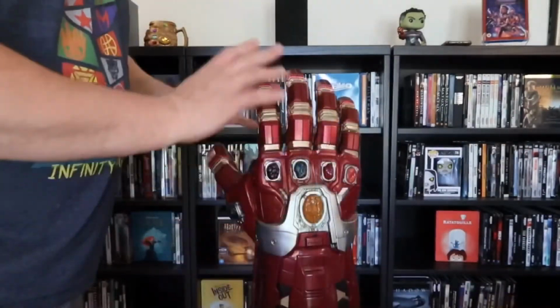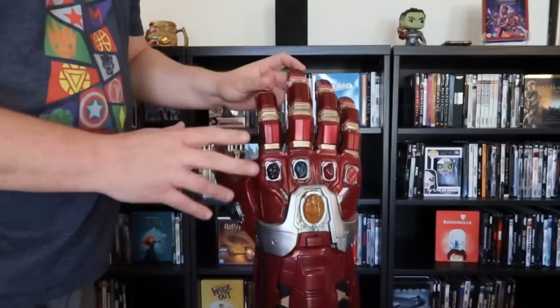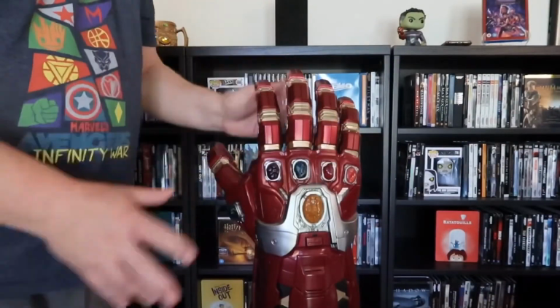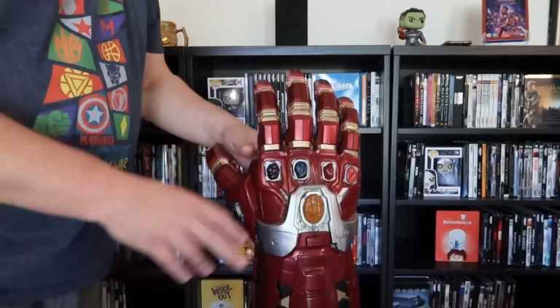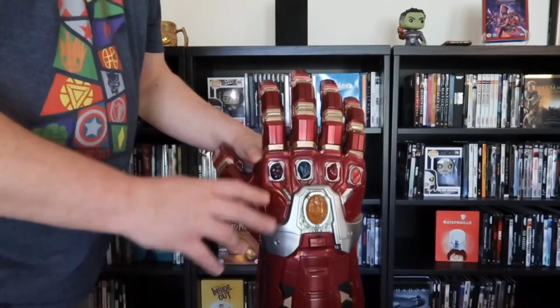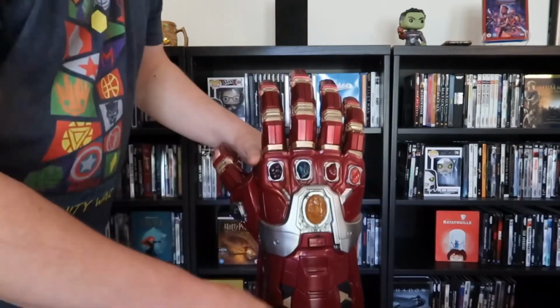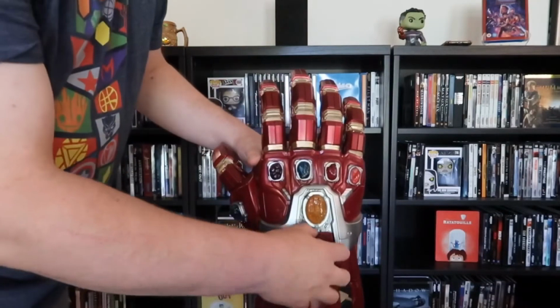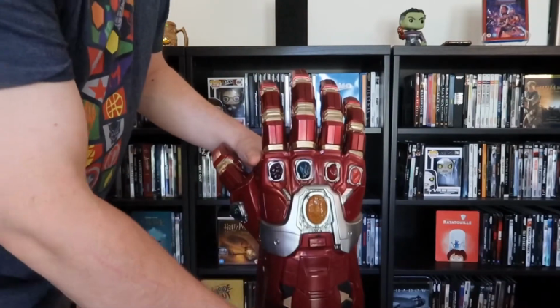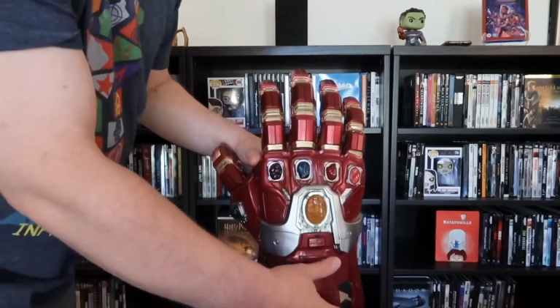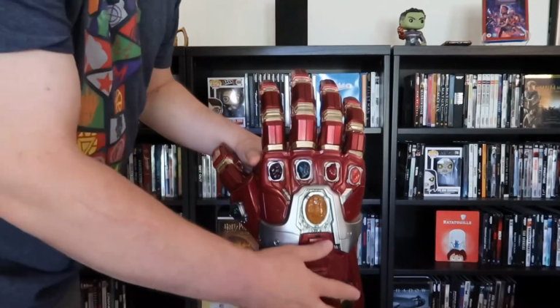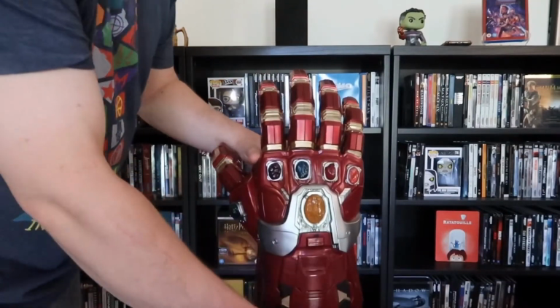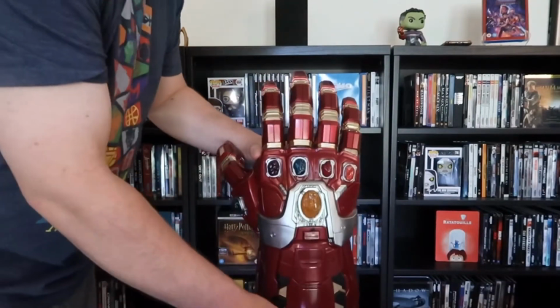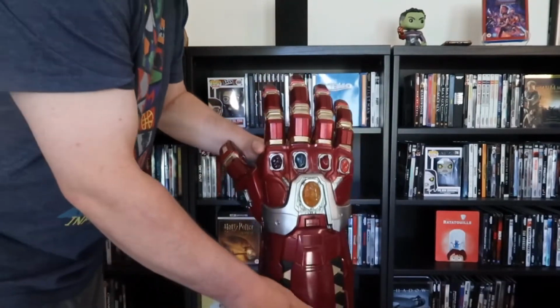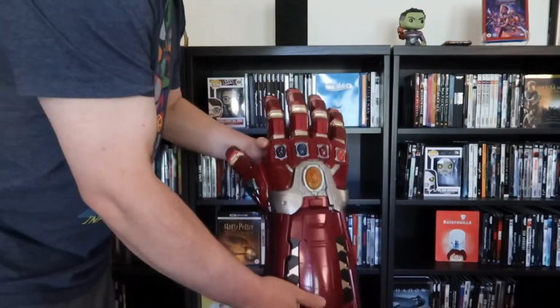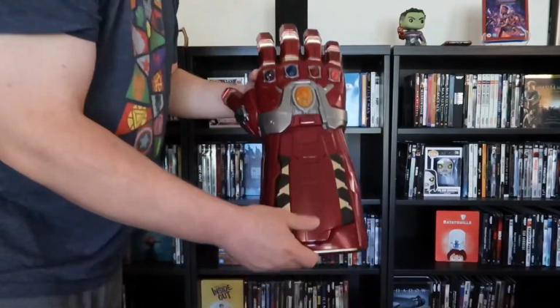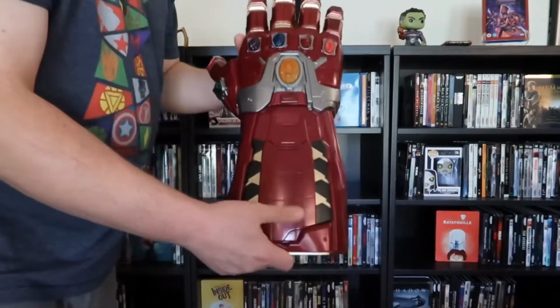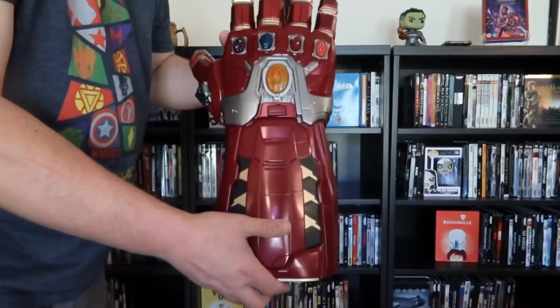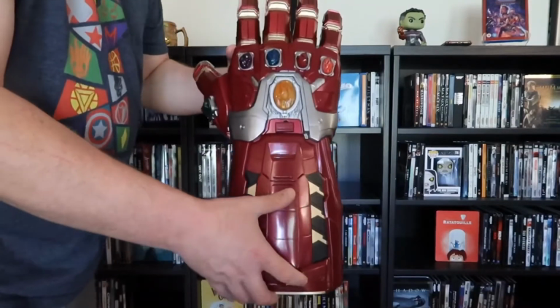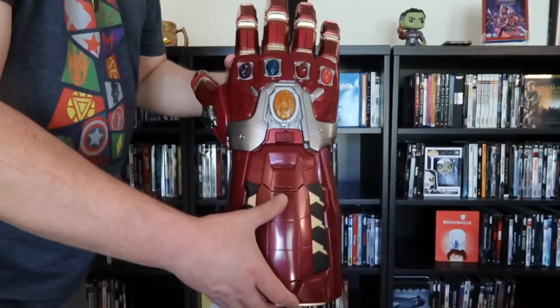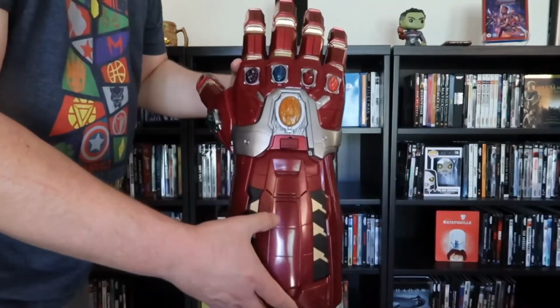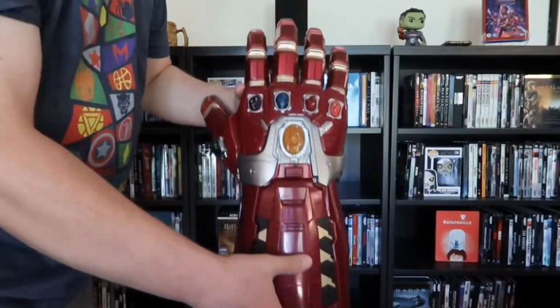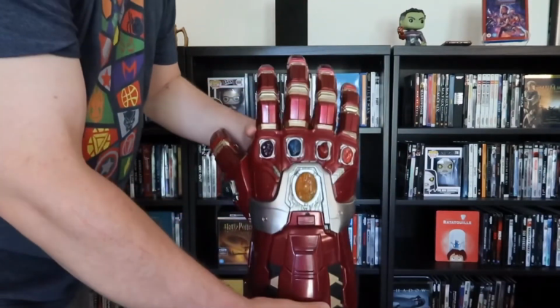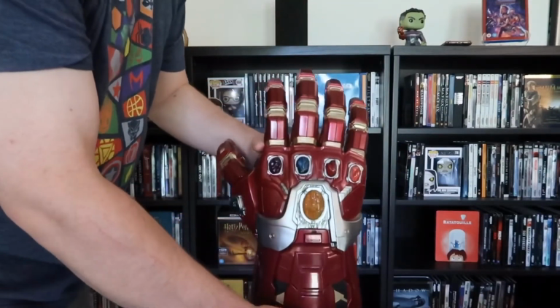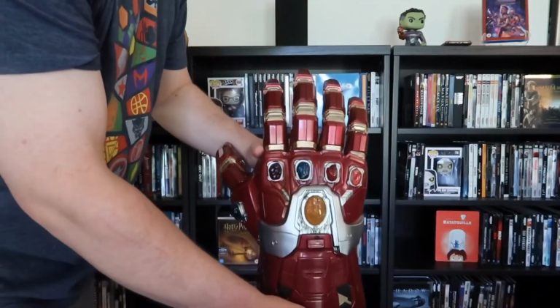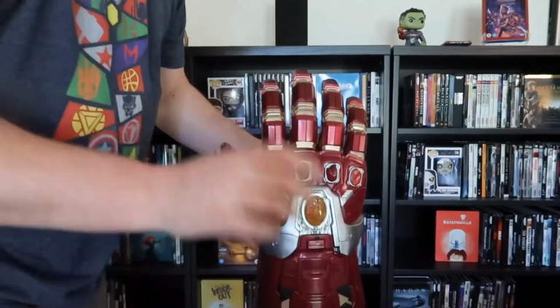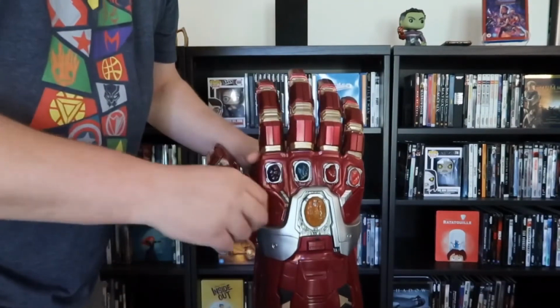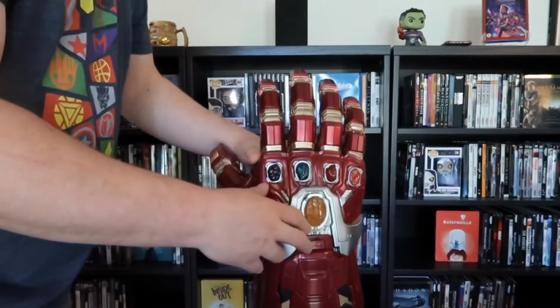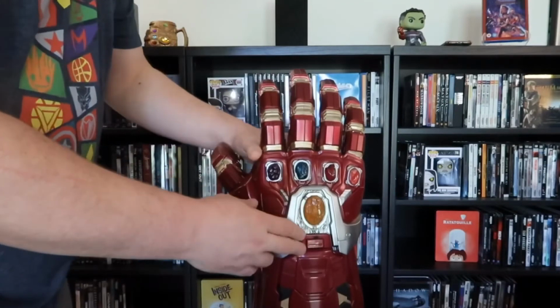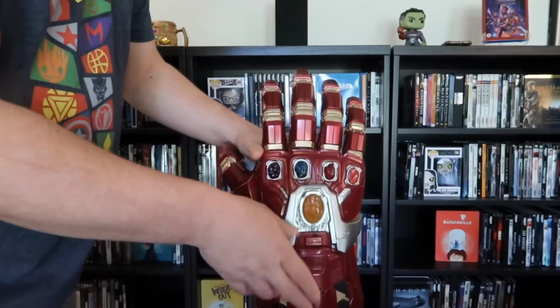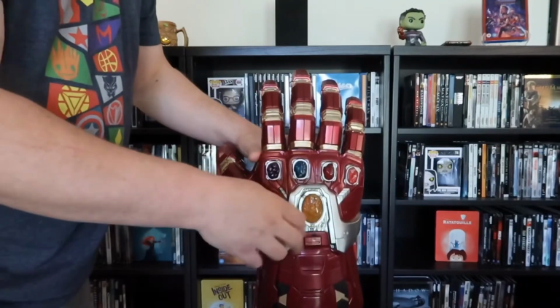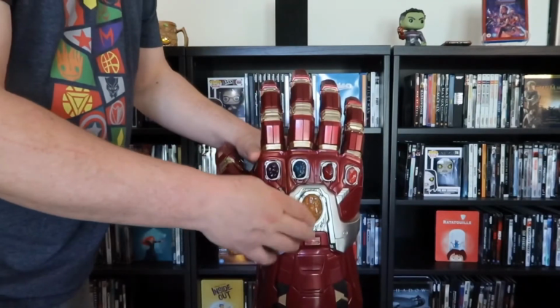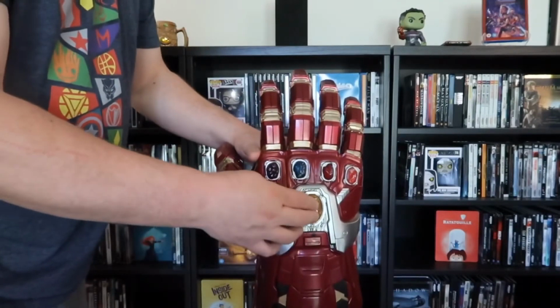Got it all unwrapped and everything. Put the batteries in — how you do that is you just pop off the bottom part here. It's like one big plate and it just slides in and off, and then you insert the batteries. You make sure you have a Phillips head for that. And then you turn it on just like the Thanos one.